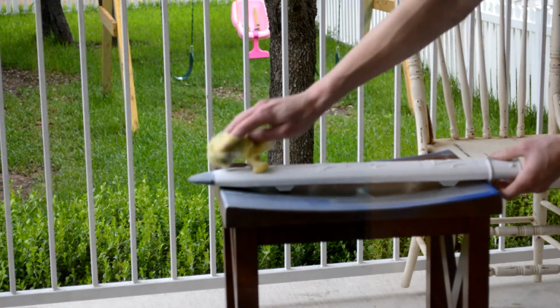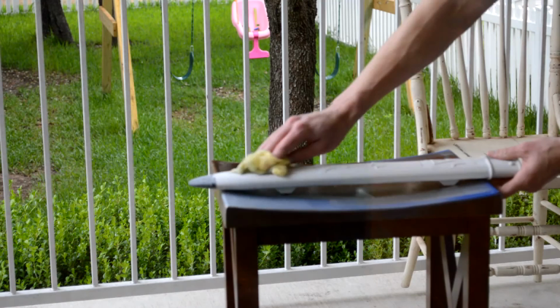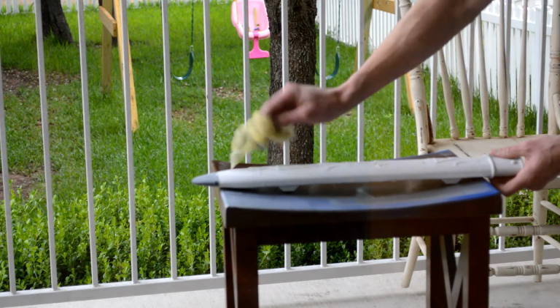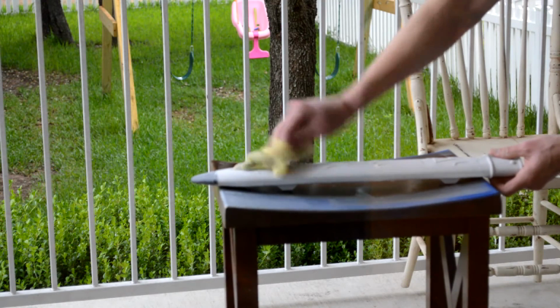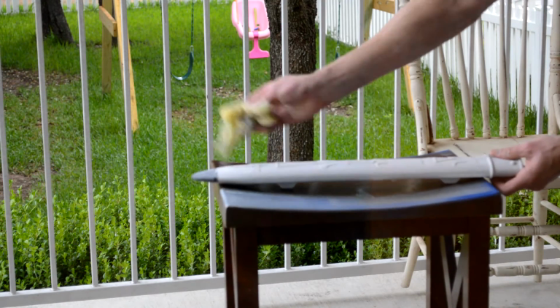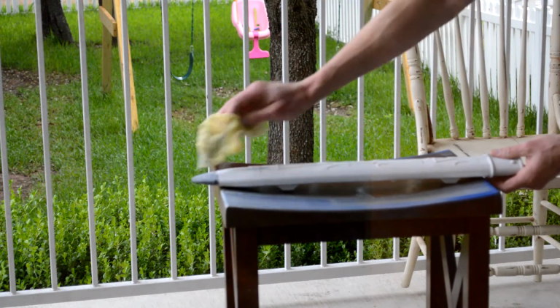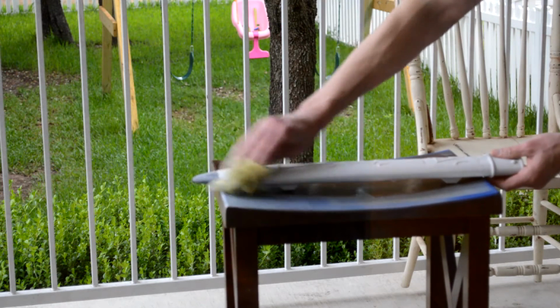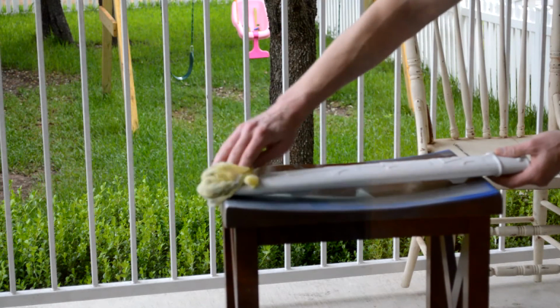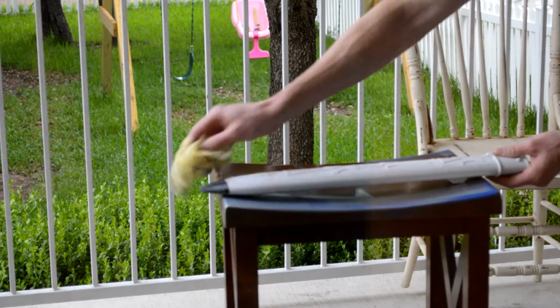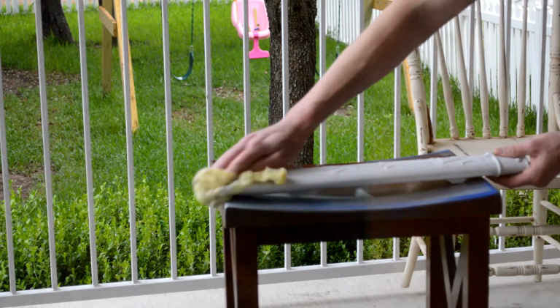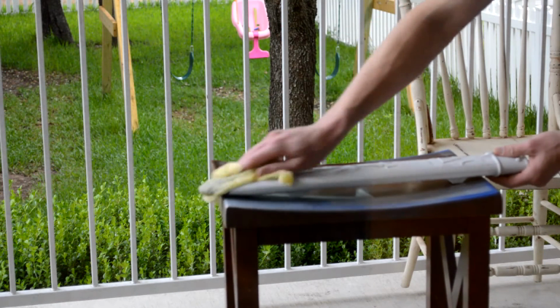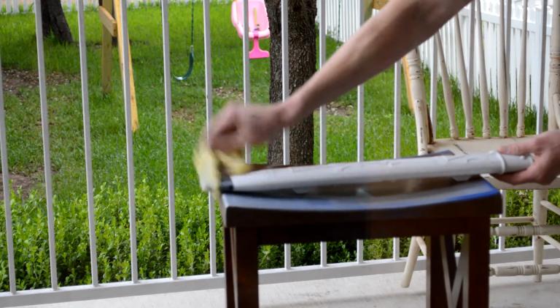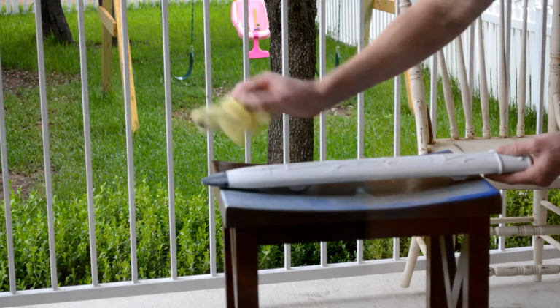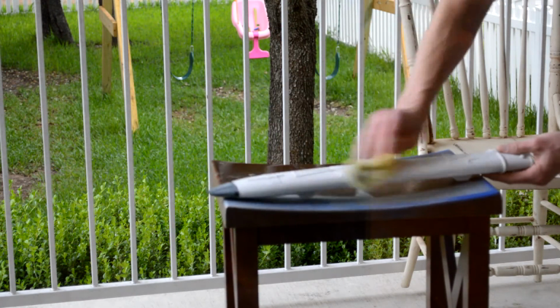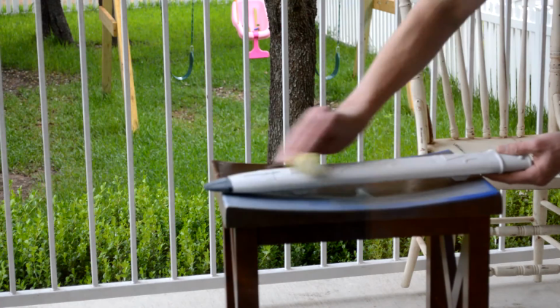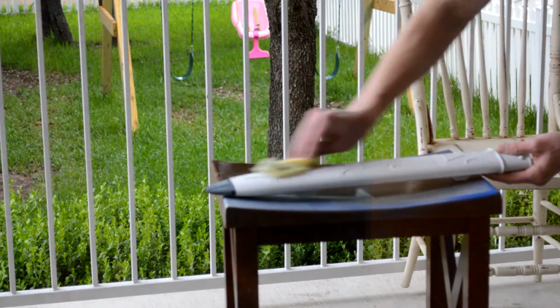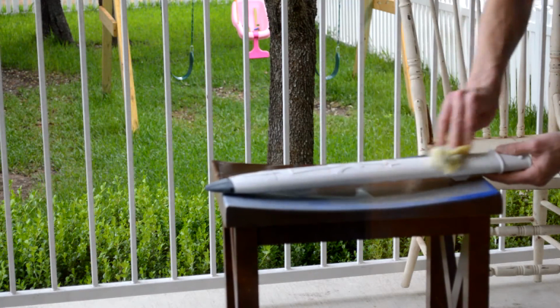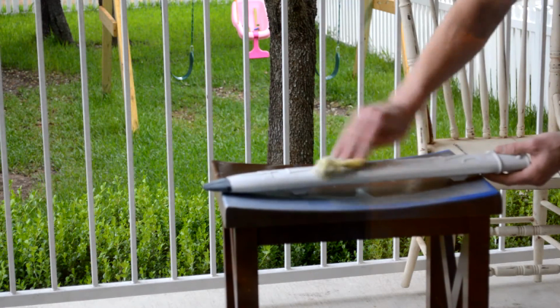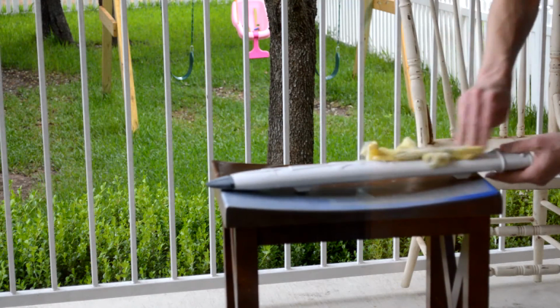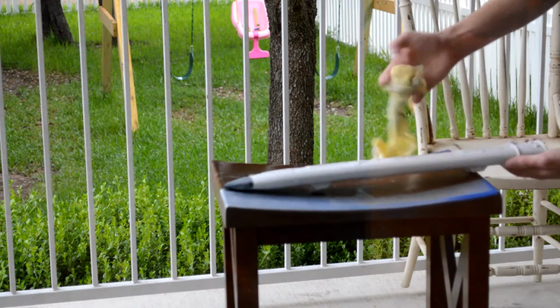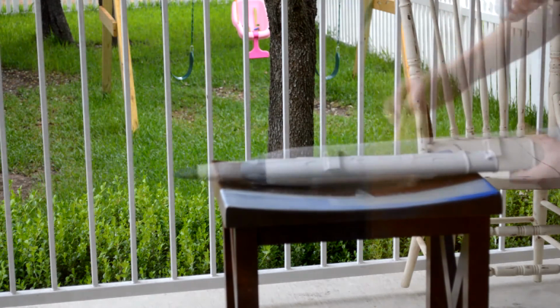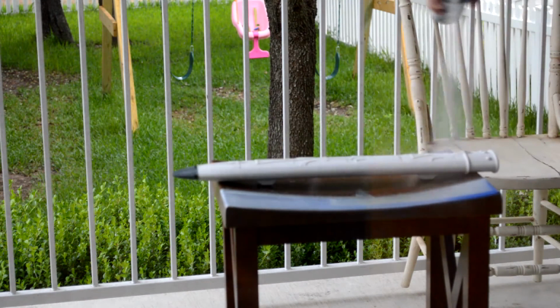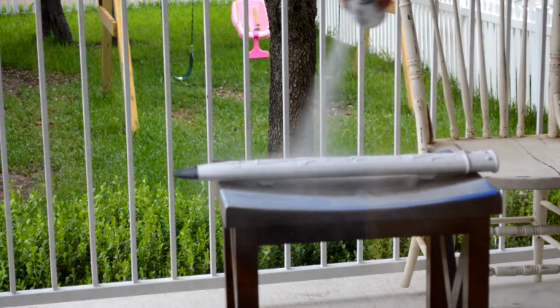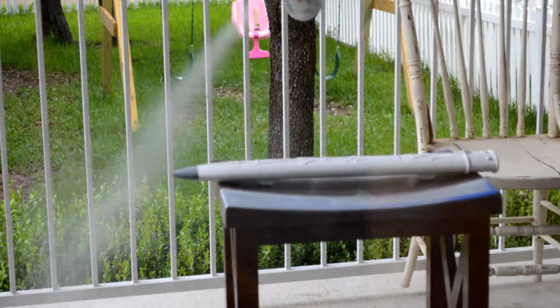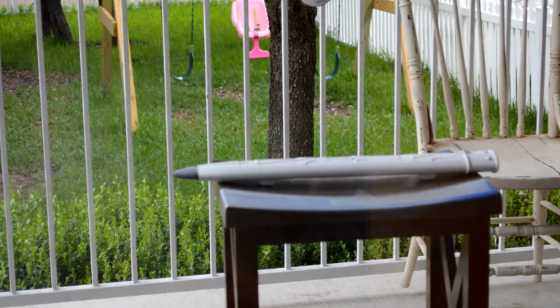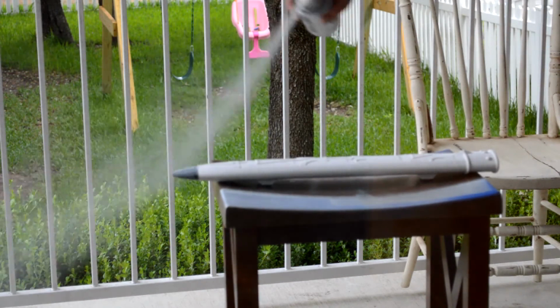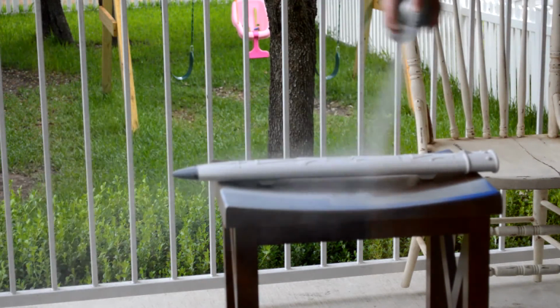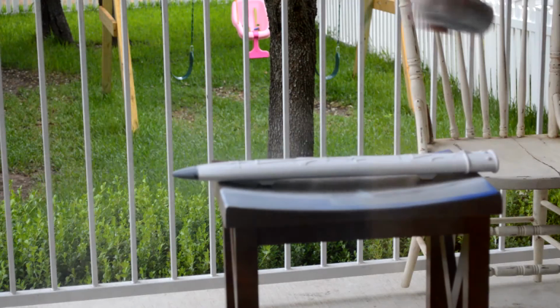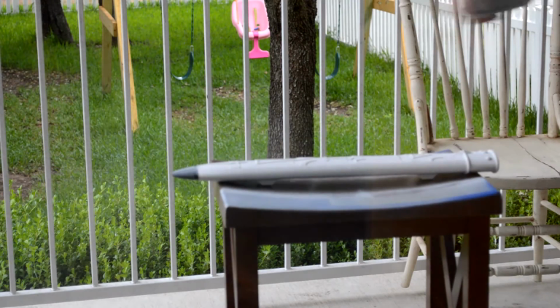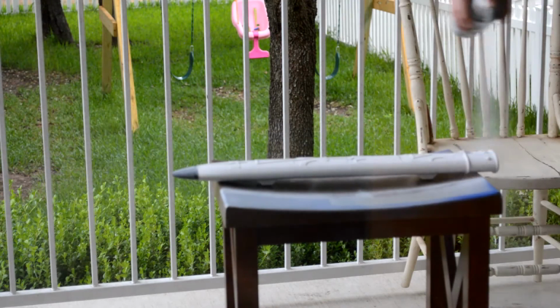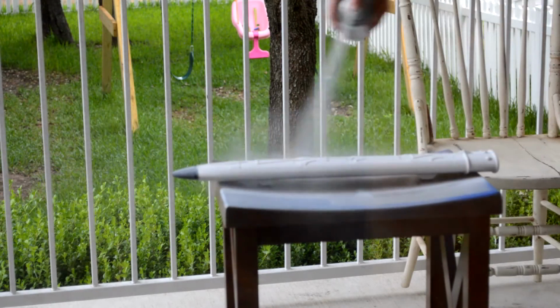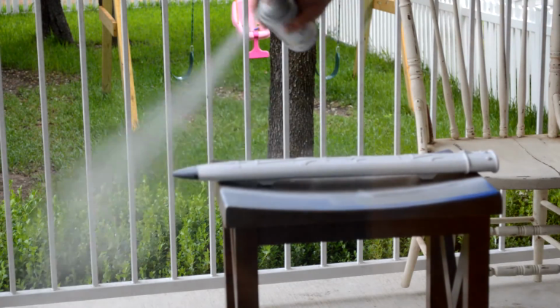Once I was finished with the sanding, I went over the sheath with a tack cloth to remove any dust still clinging to the sheath. Now that the surface was nice and ready for painting, I hit the sheath with a few coats of primer to ensure the paint had a good surface to stick to.